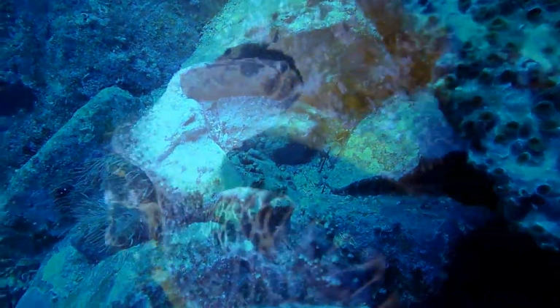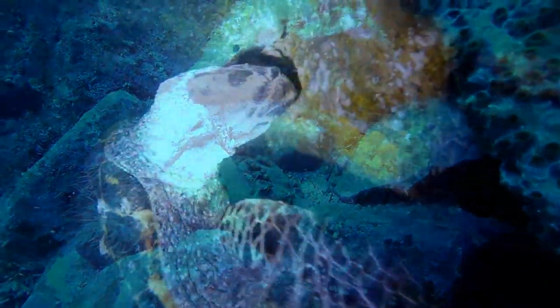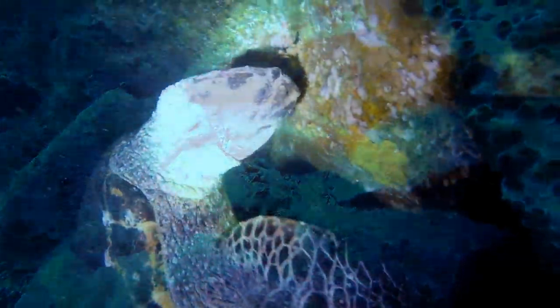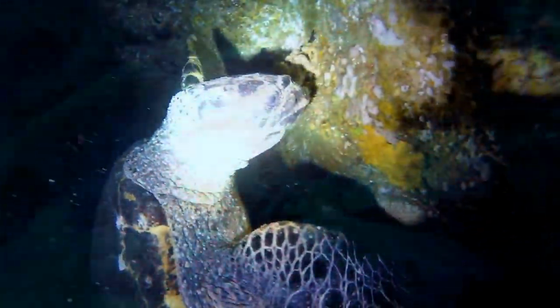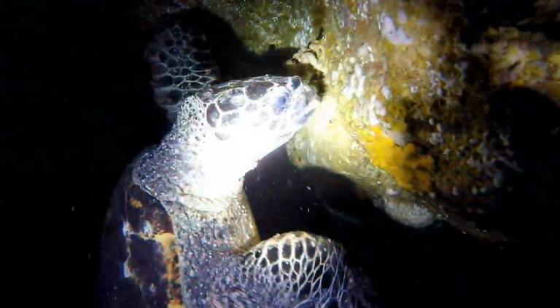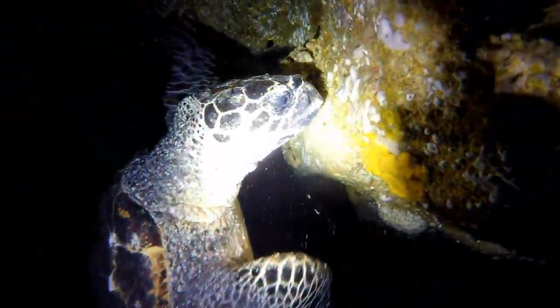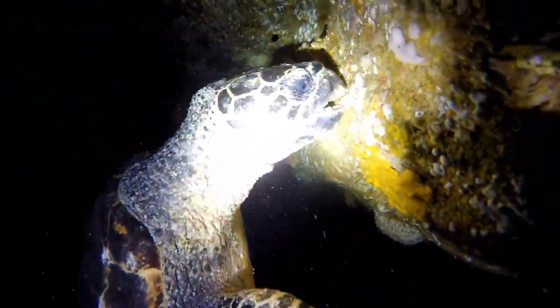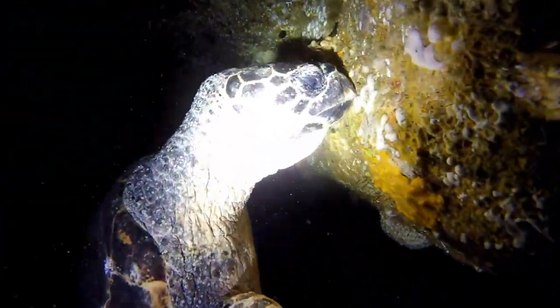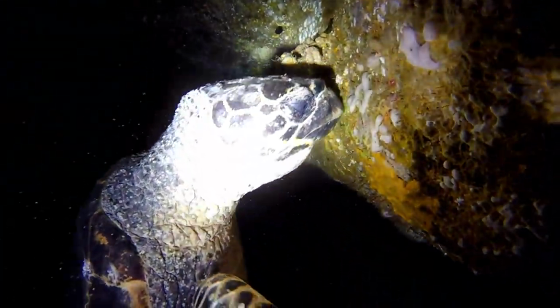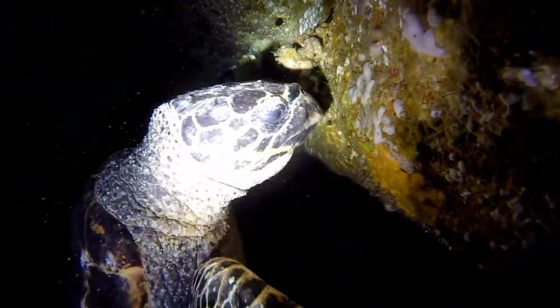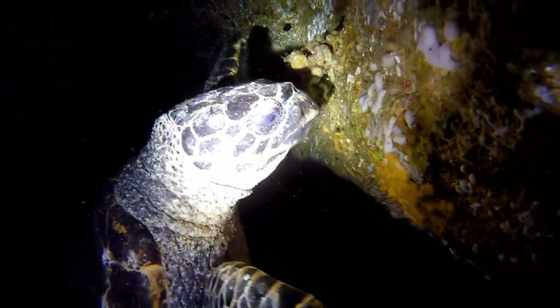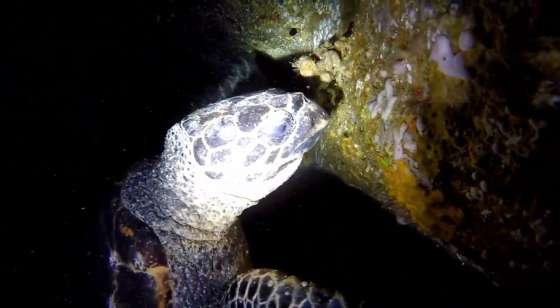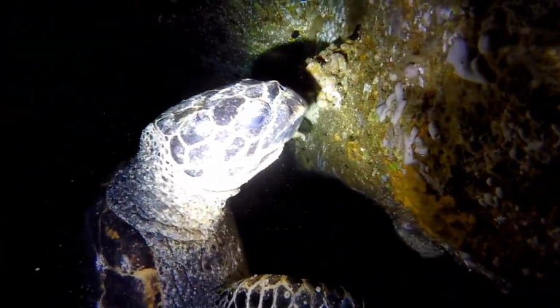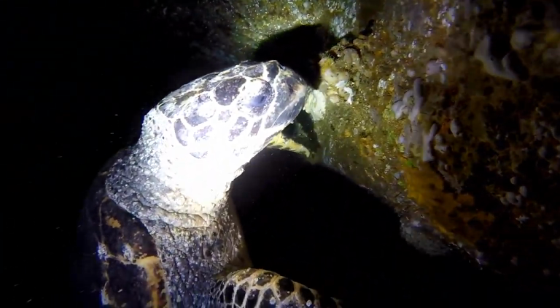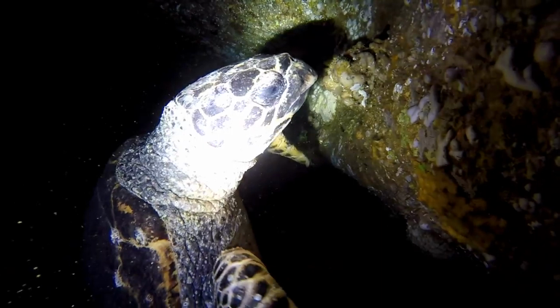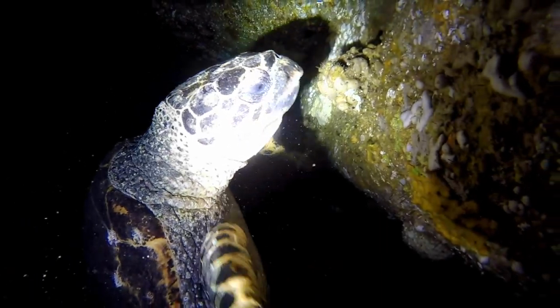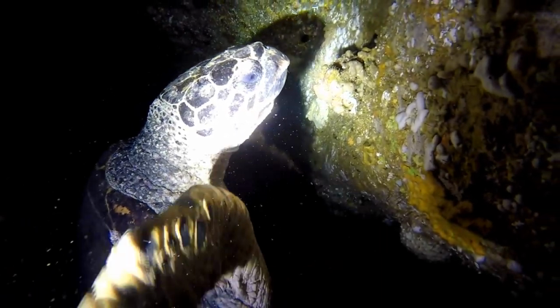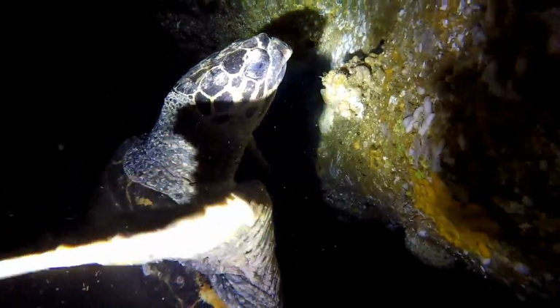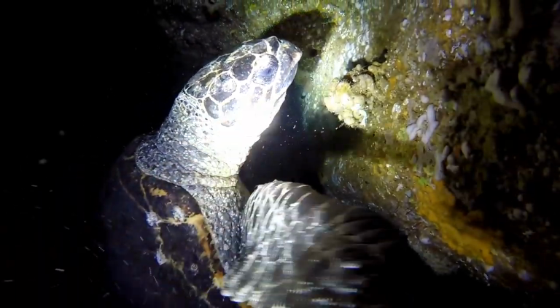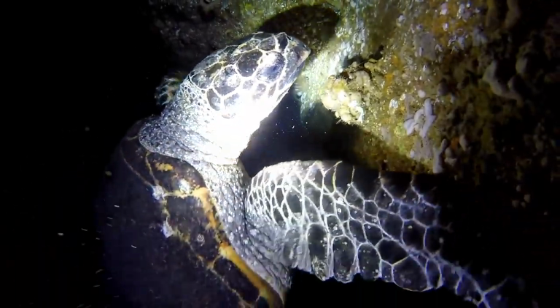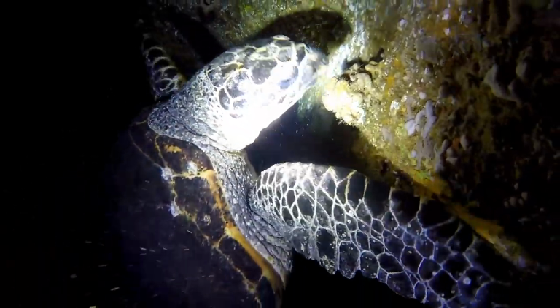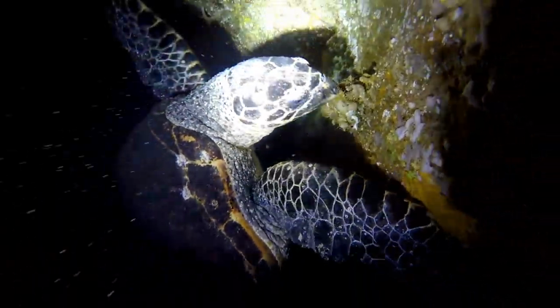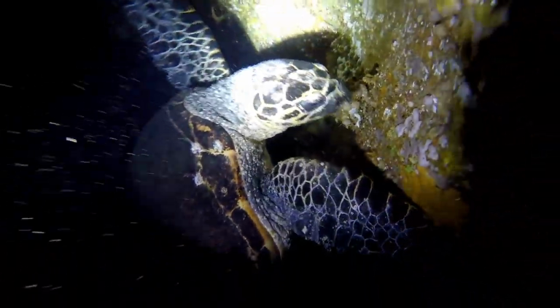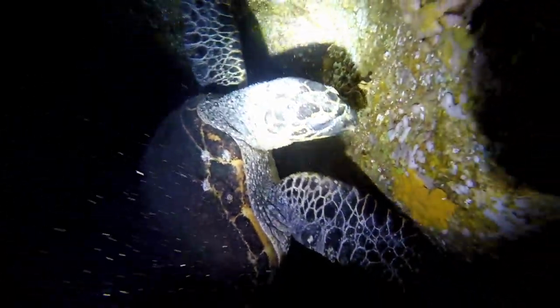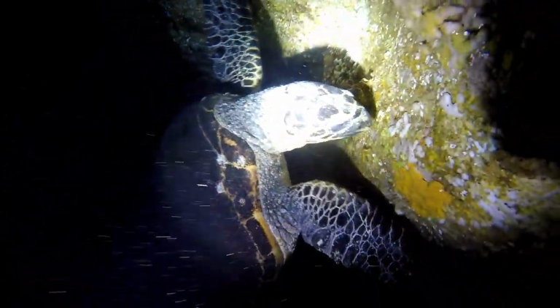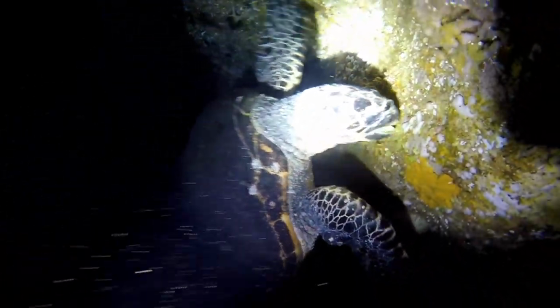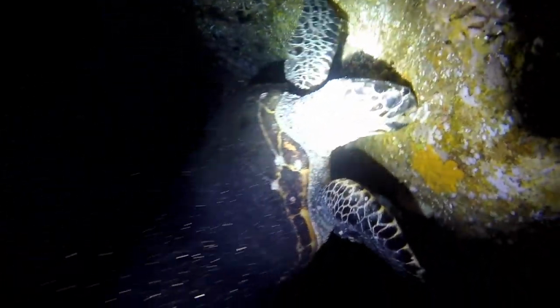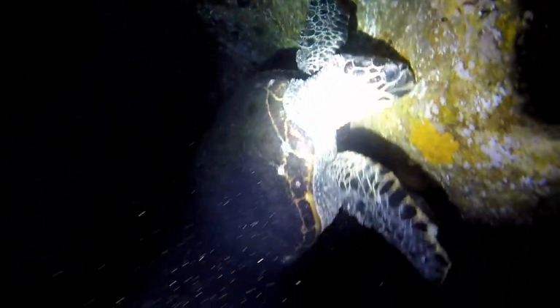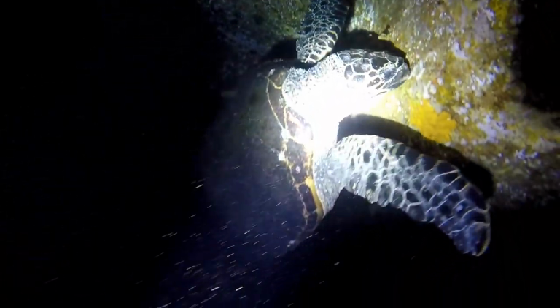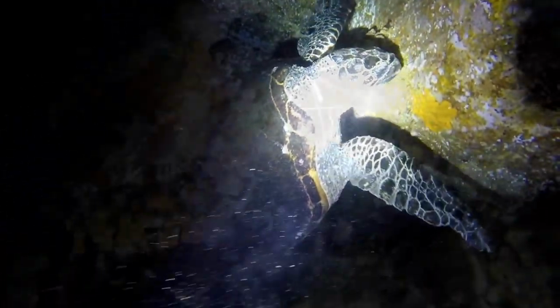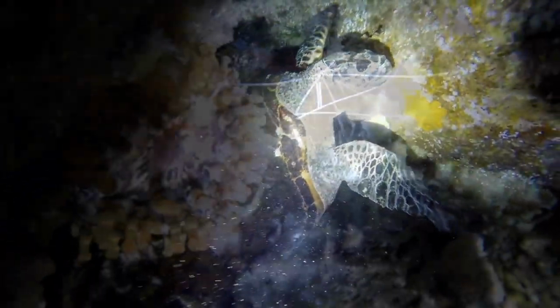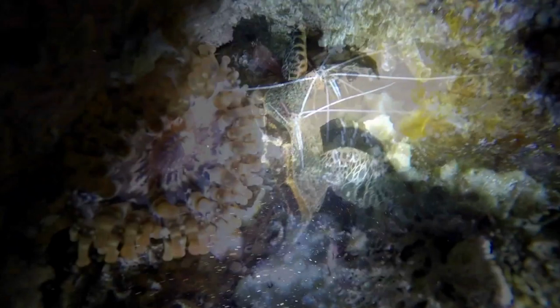At Fish Rock we have a resident hawksbill turtle we call Betsy. She'll often lead us inside the cave and use our dive lights to help herself find food.